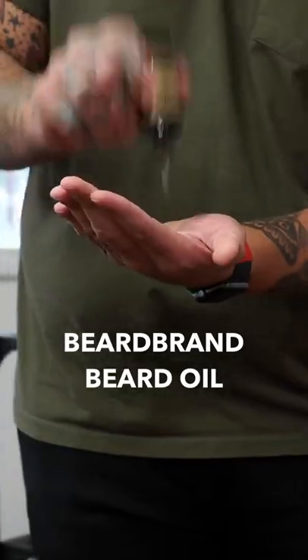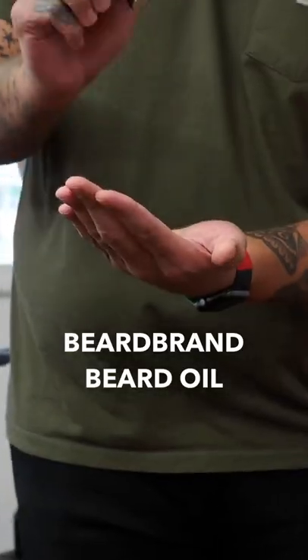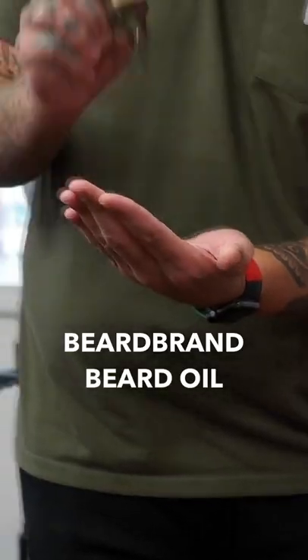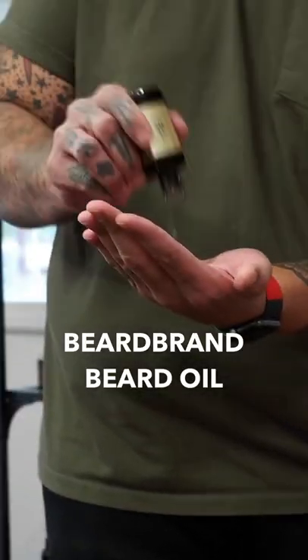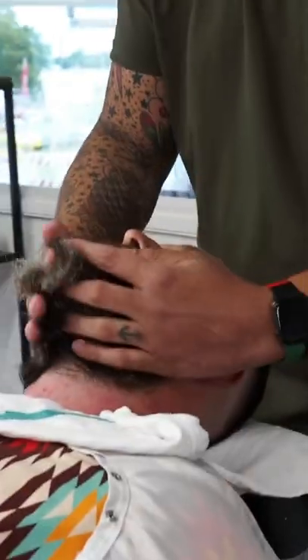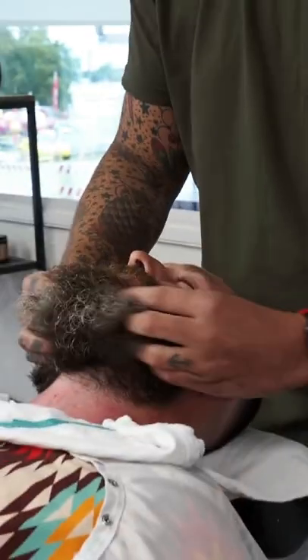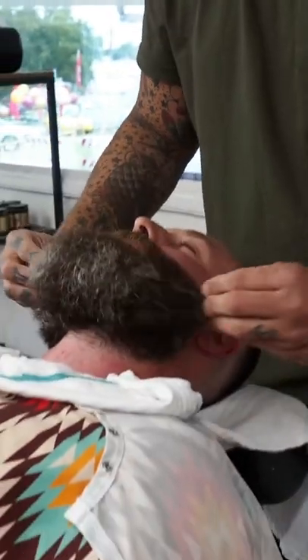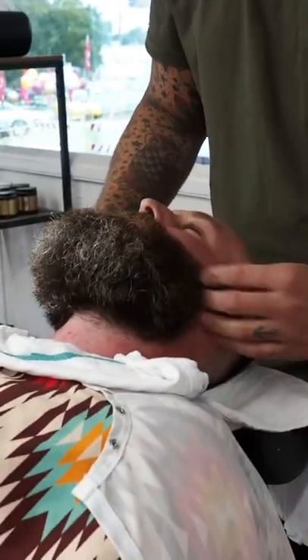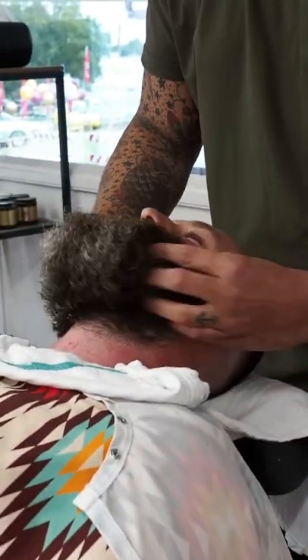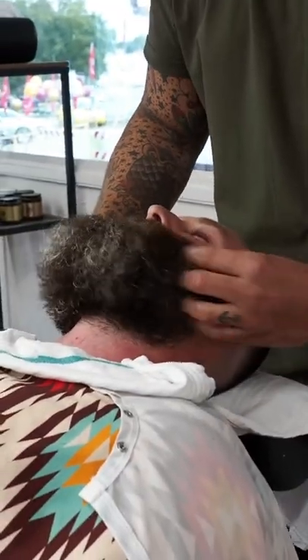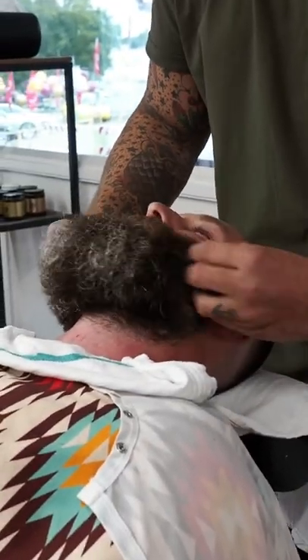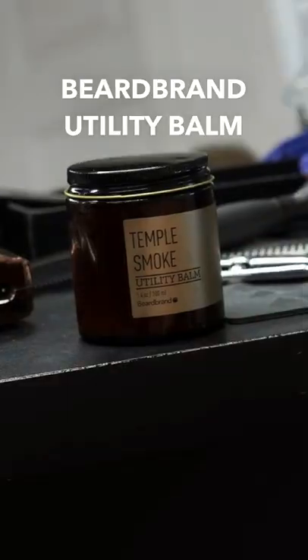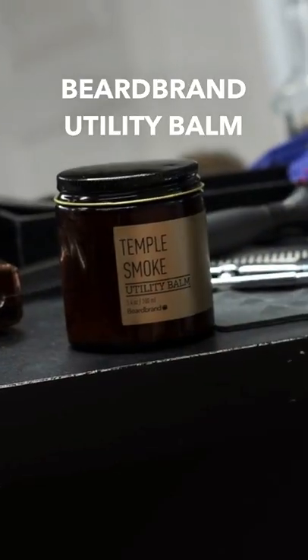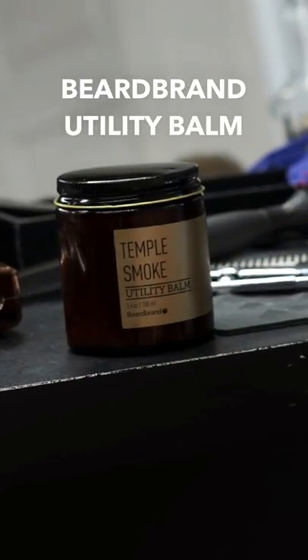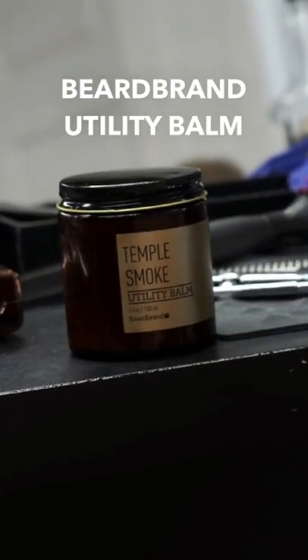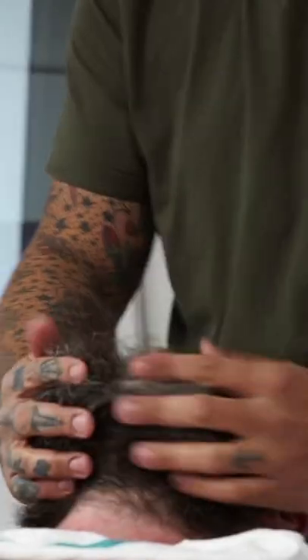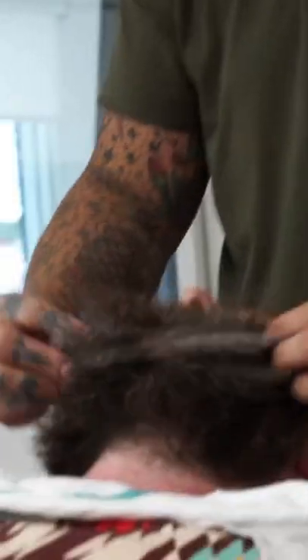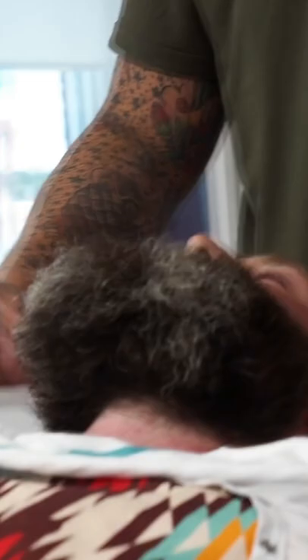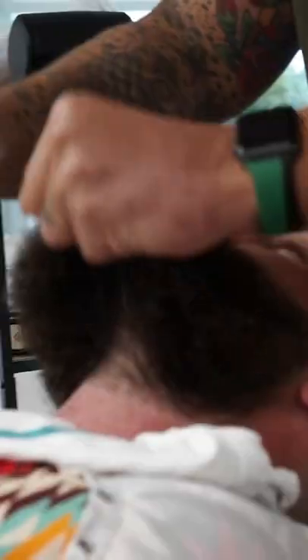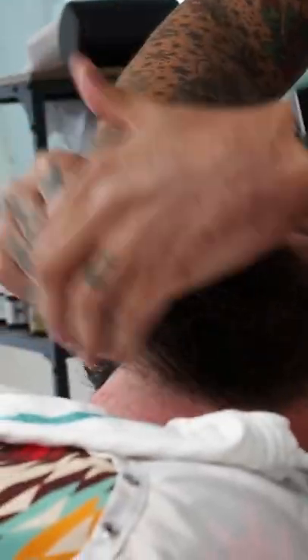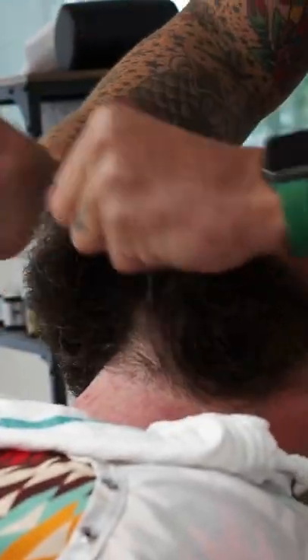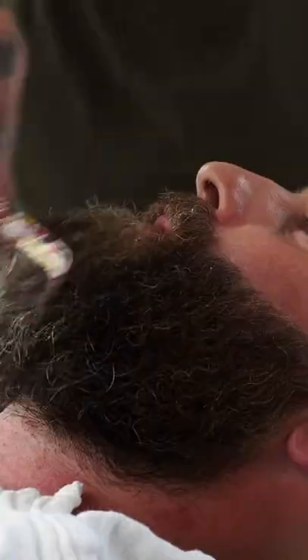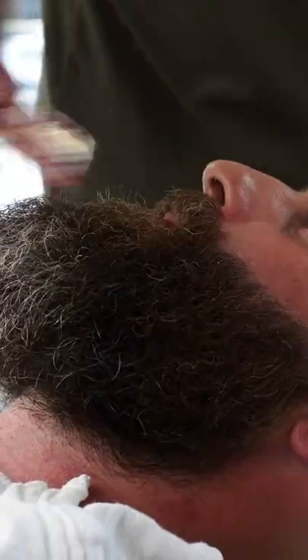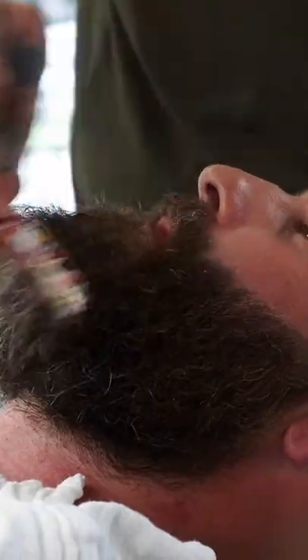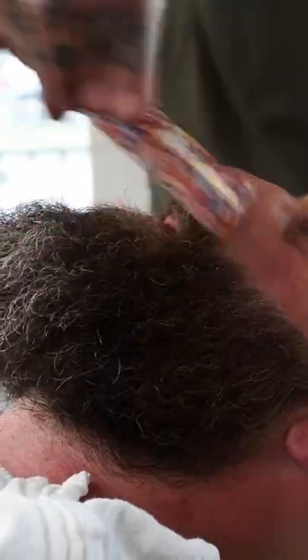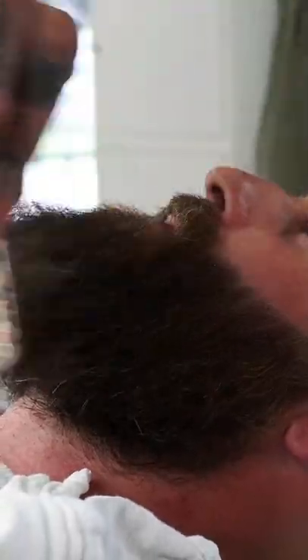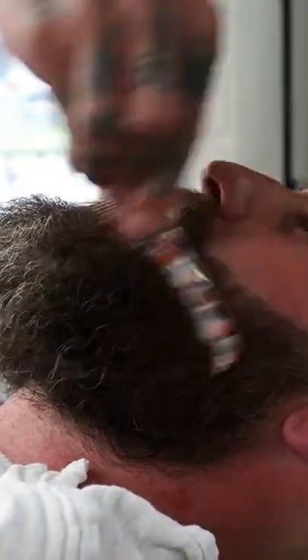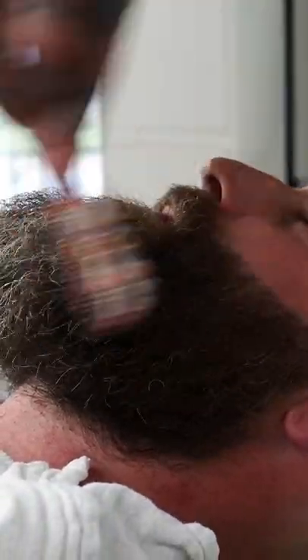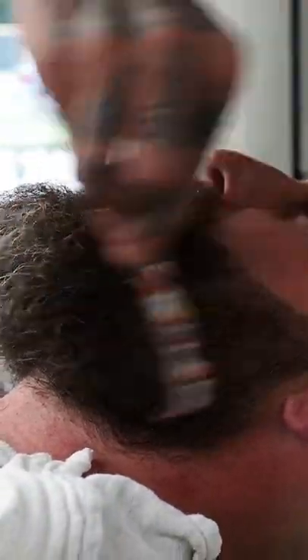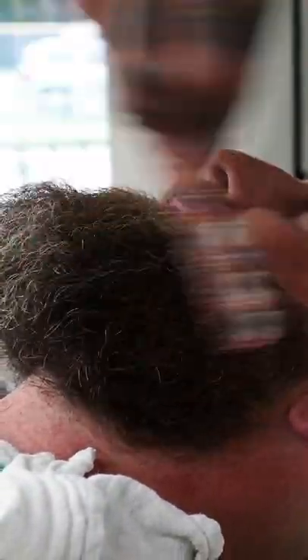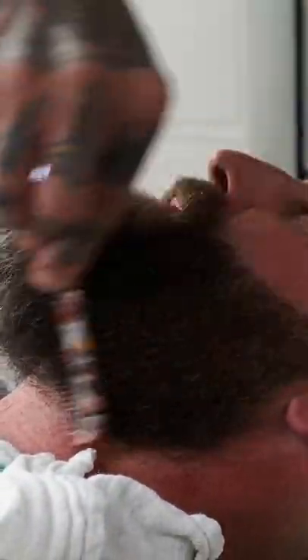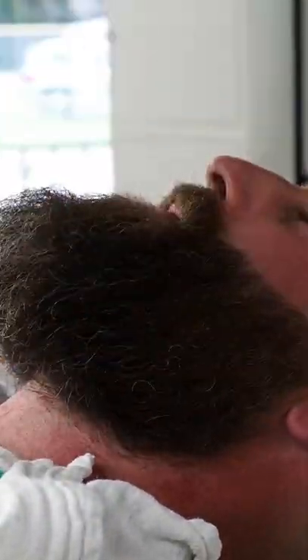Three or four drops of beard oil, utility balm. Just keep this in your coat pocket, bro. You're good to go for the wedding.